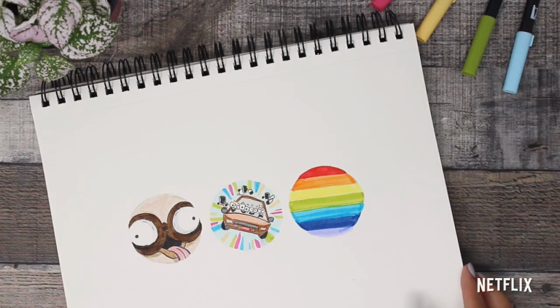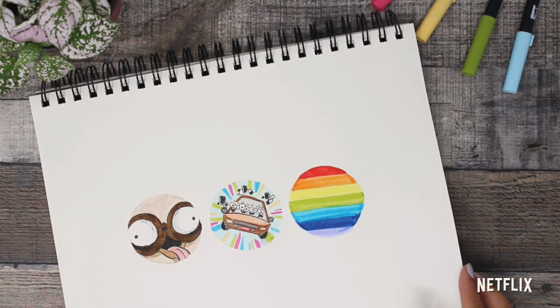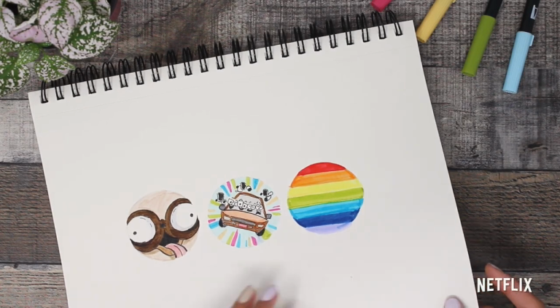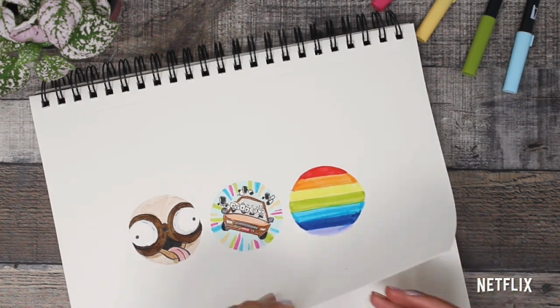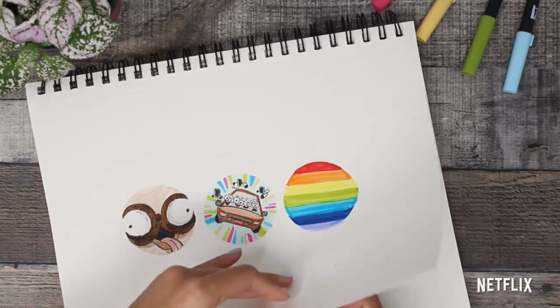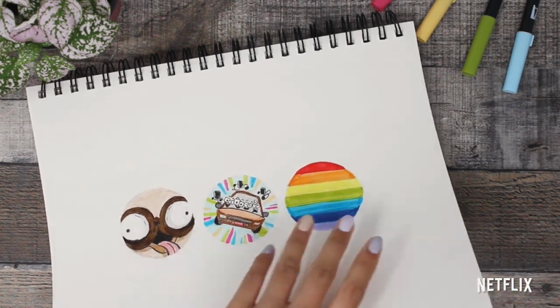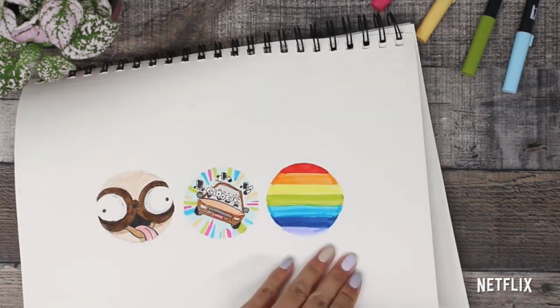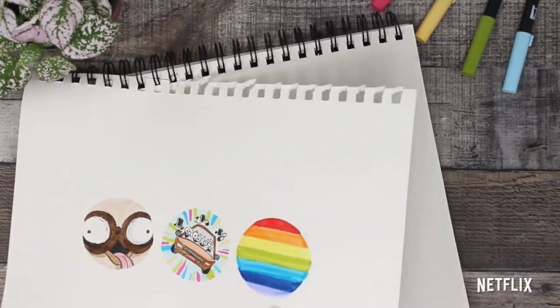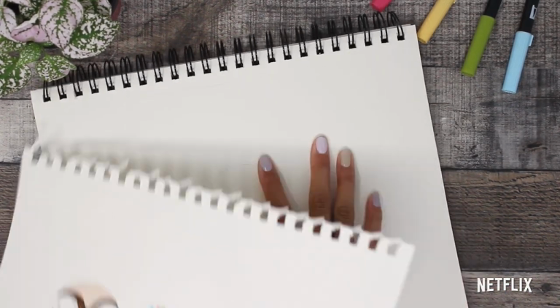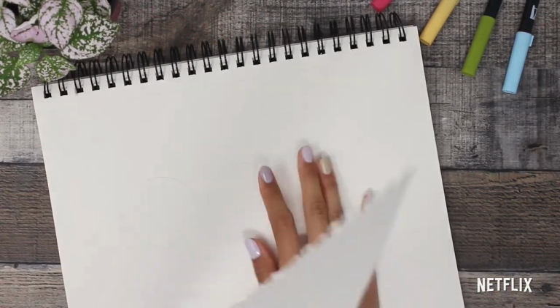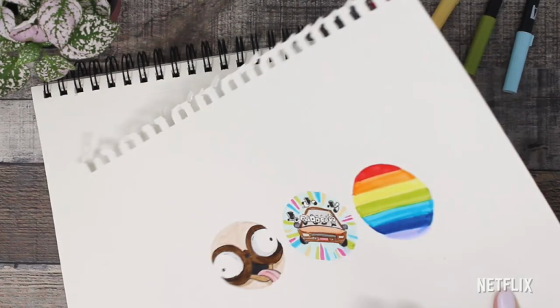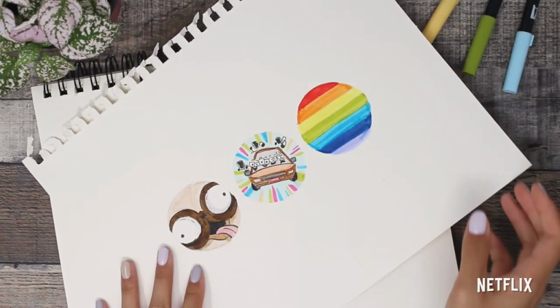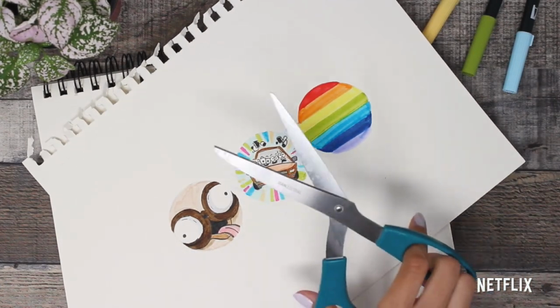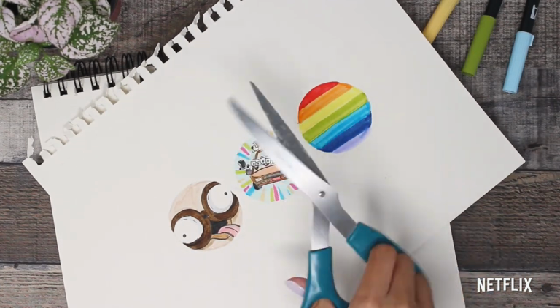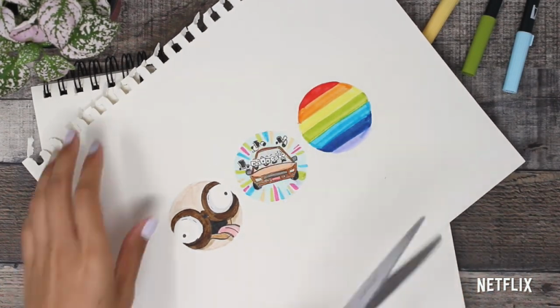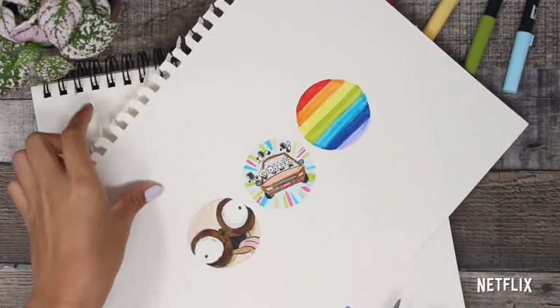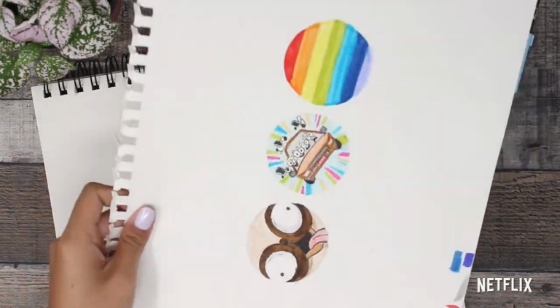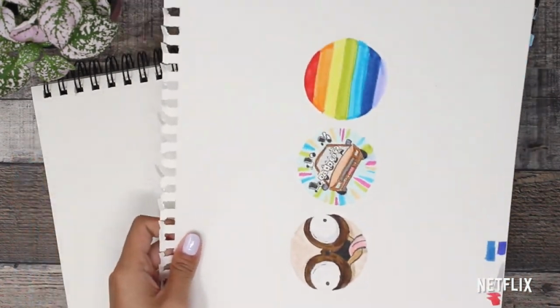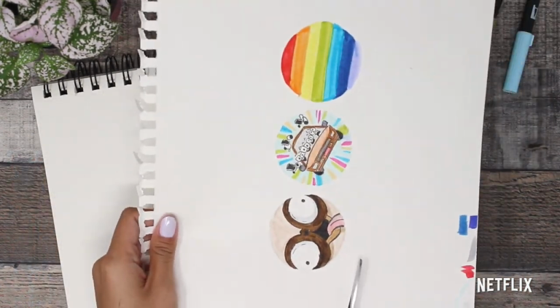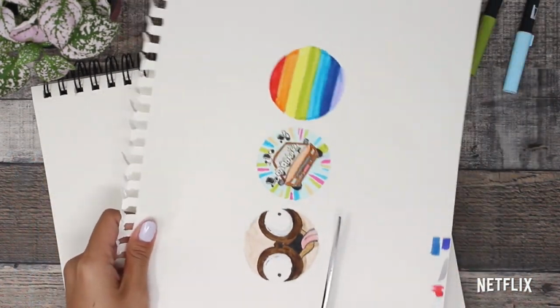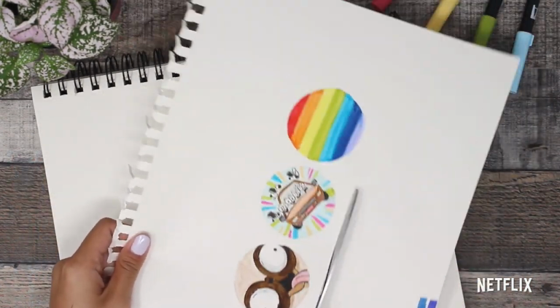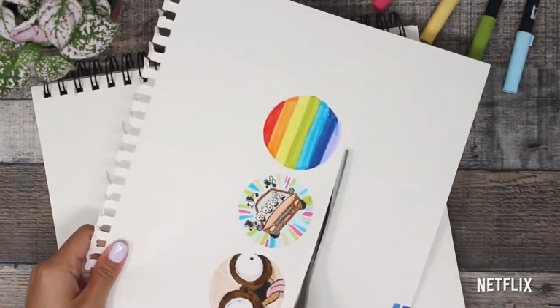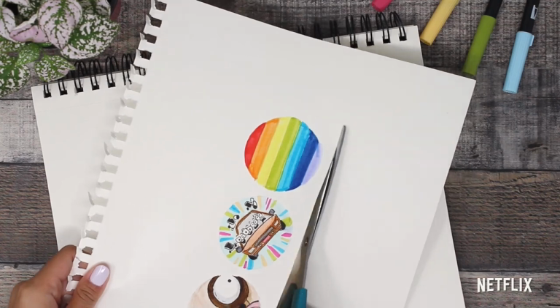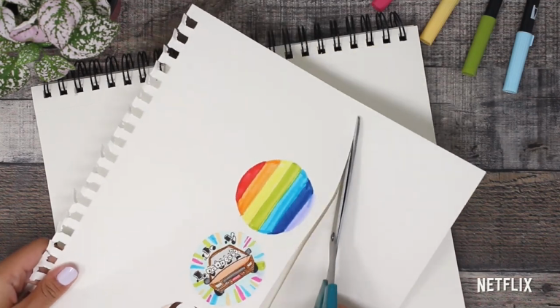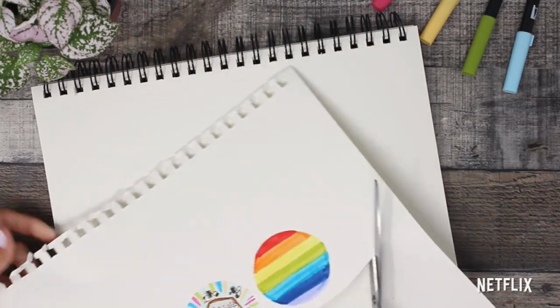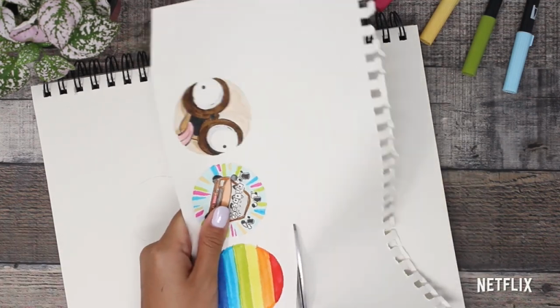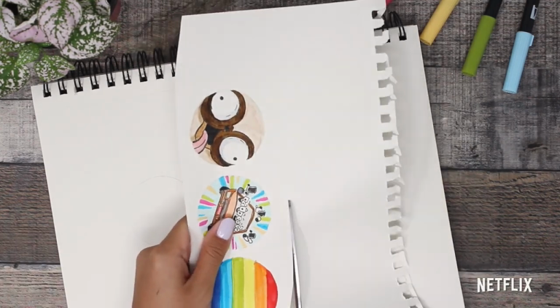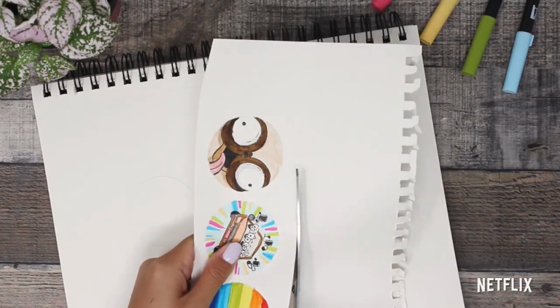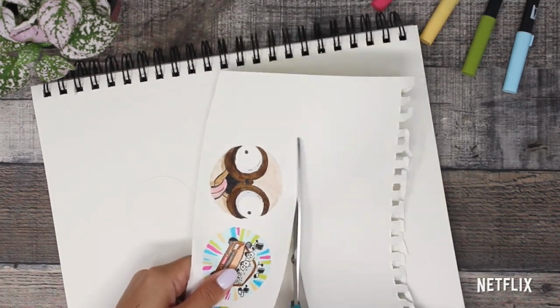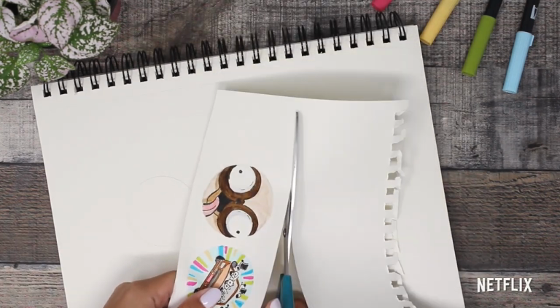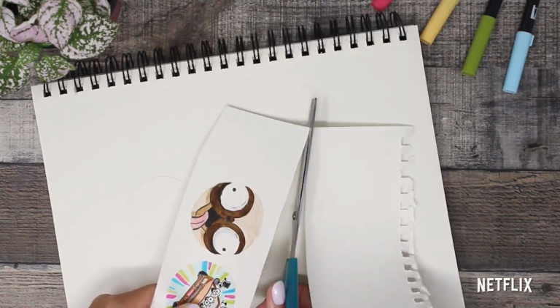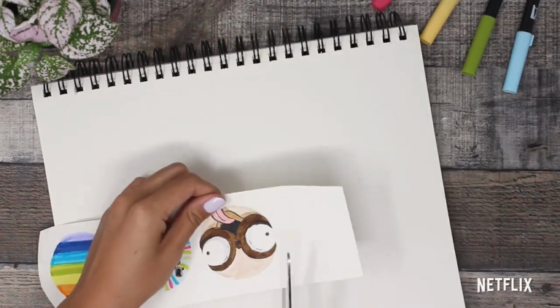Now it's time to cut out our beautiful creations. I'll have to rip it out of my sketchbook first and then cut away all the larger pieces. I find it way easier to cut this way because you won't have all the big loose paper getting in your way when you want a precise cut.